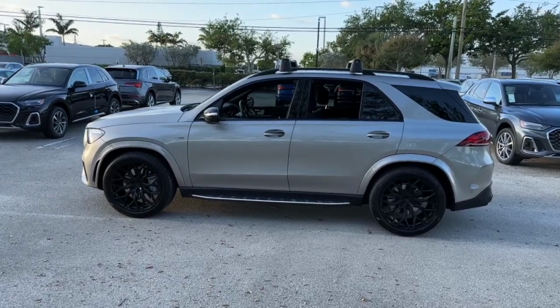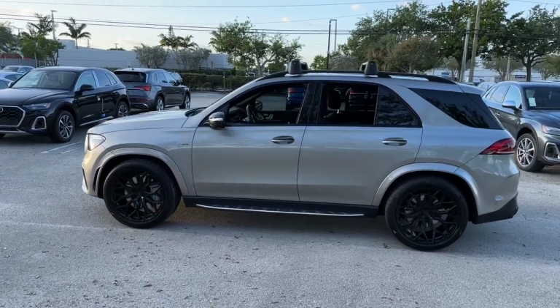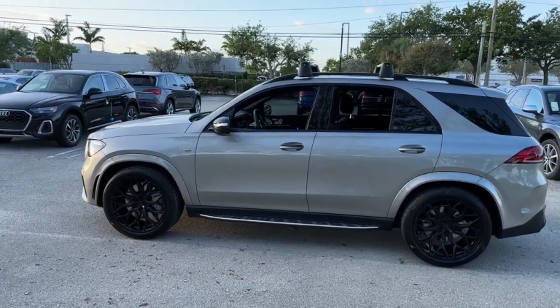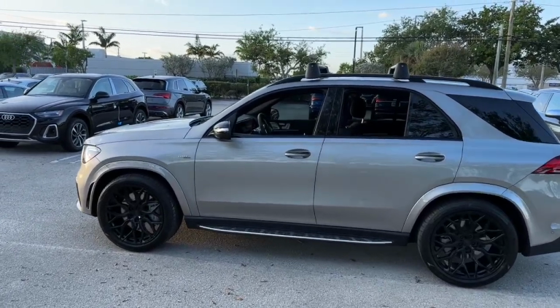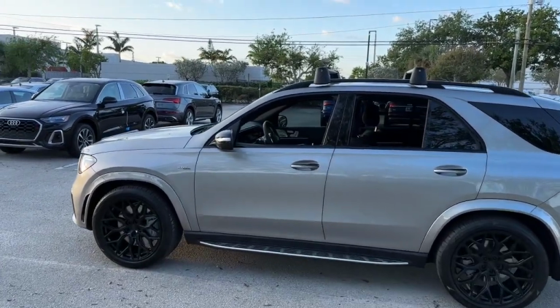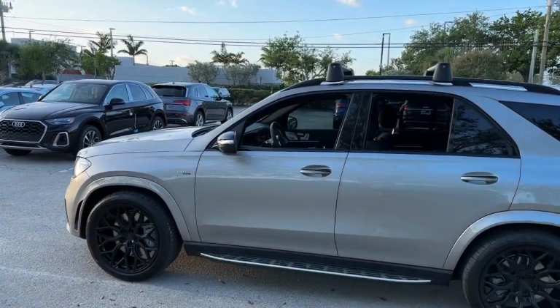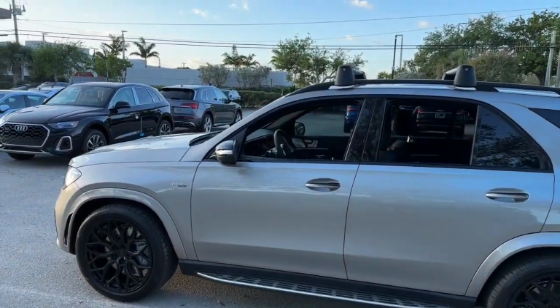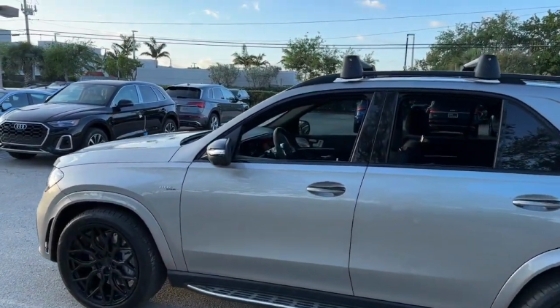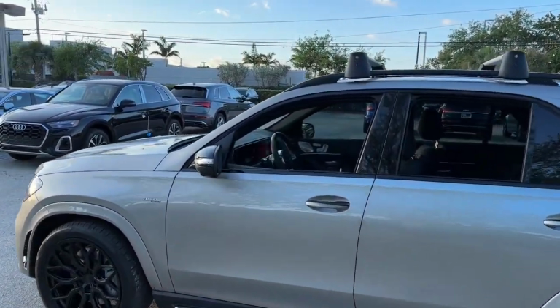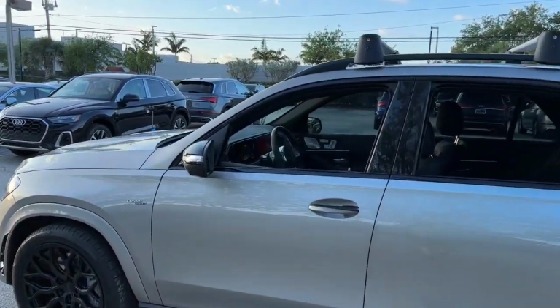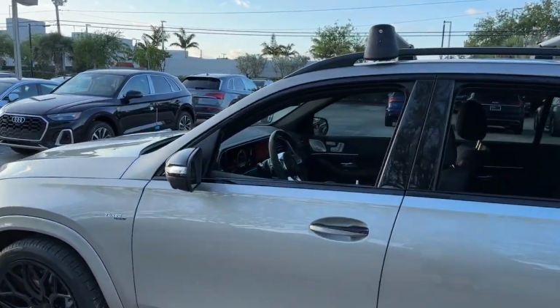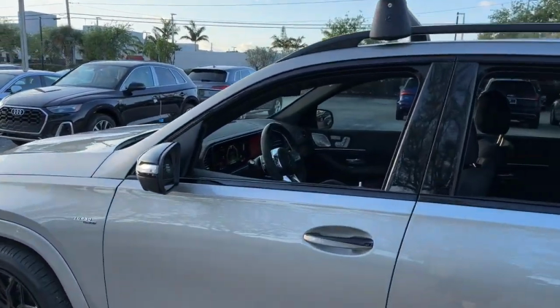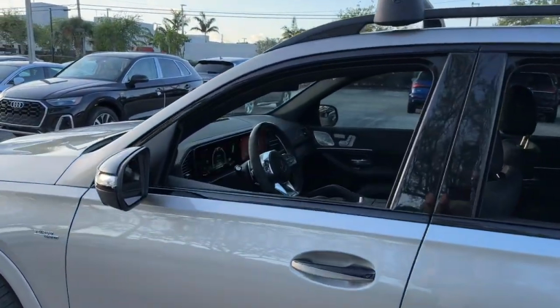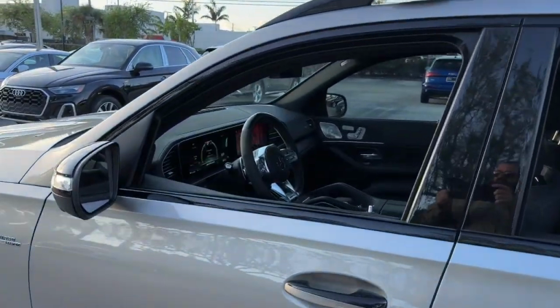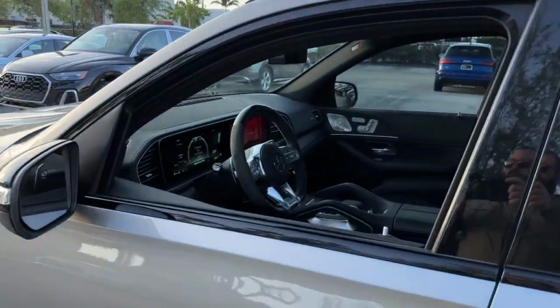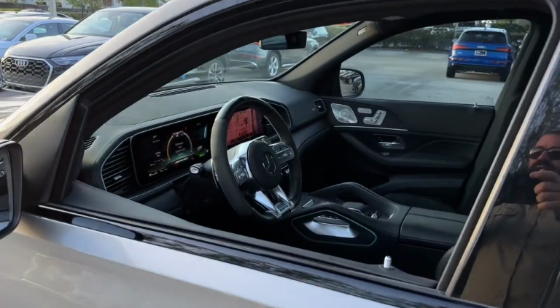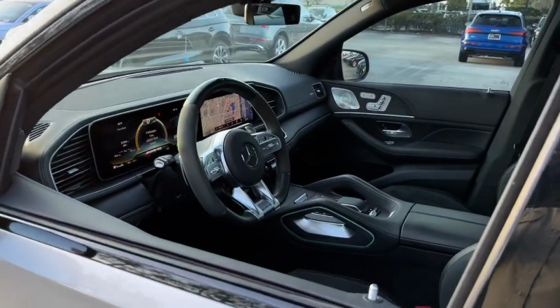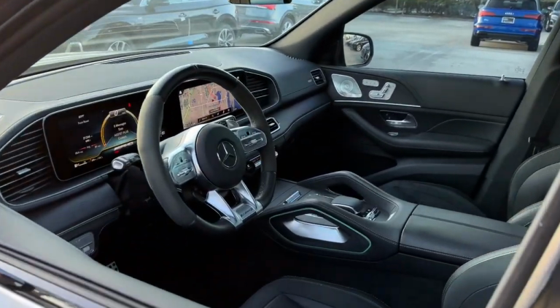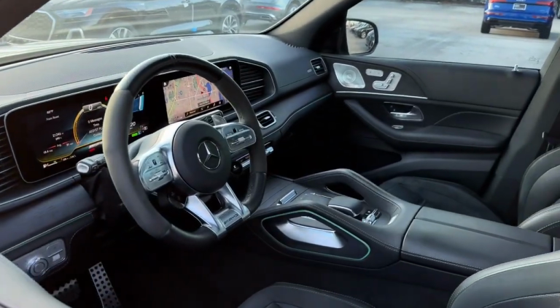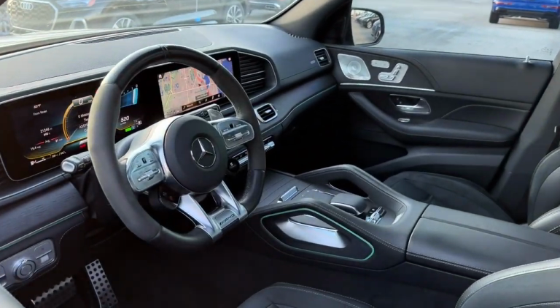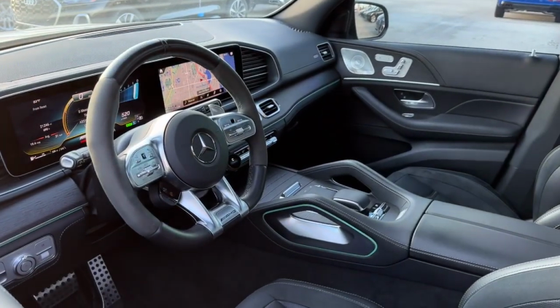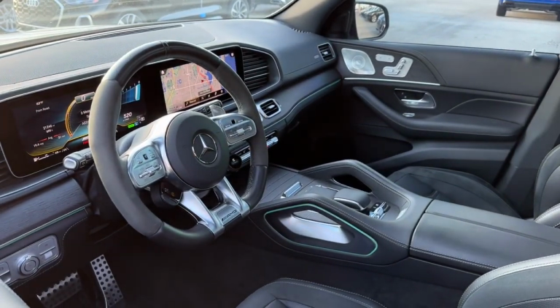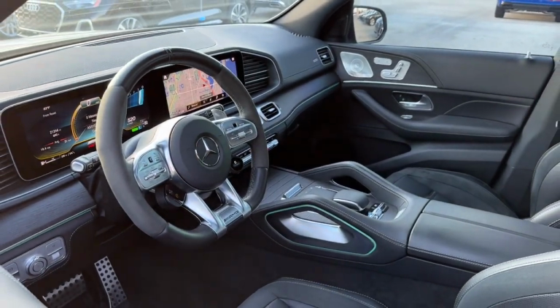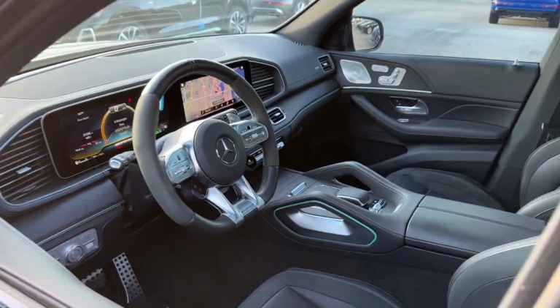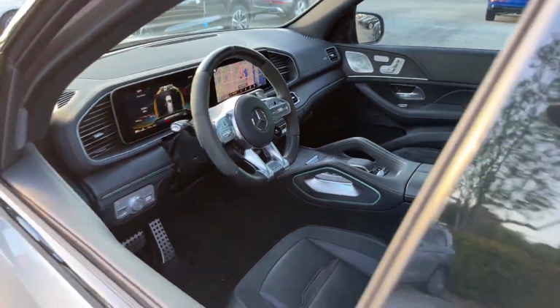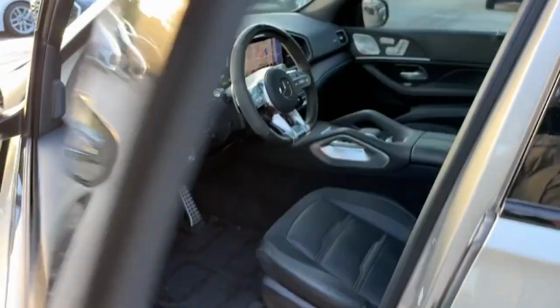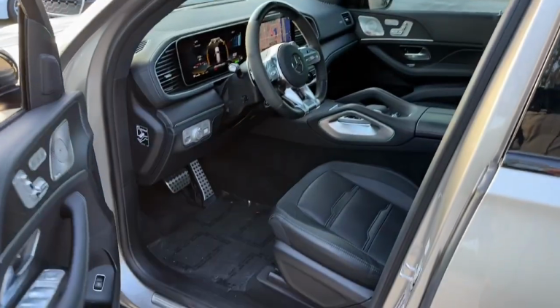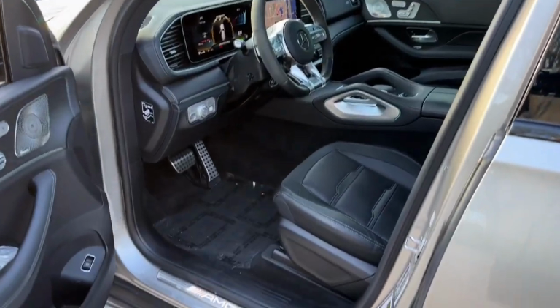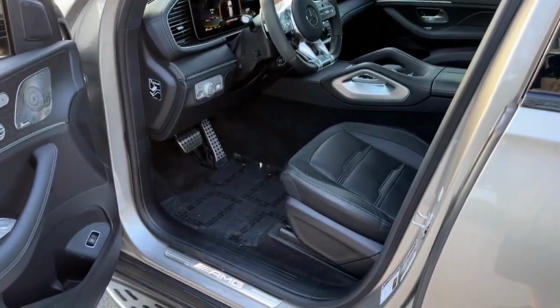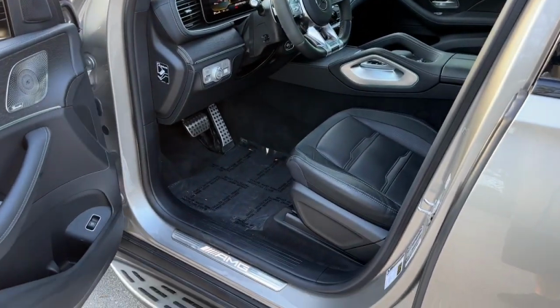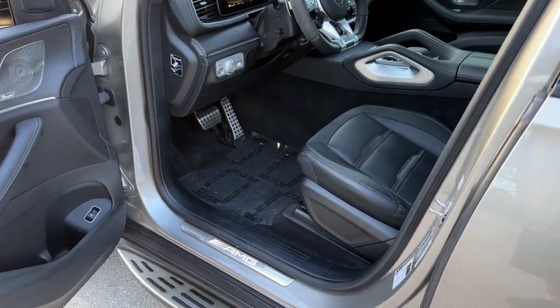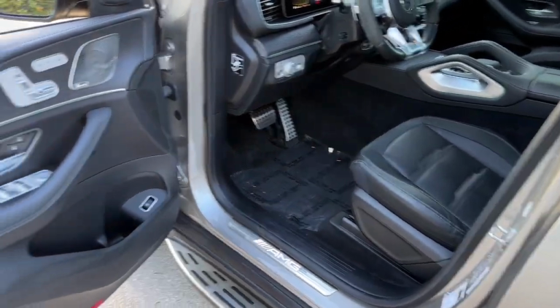State-of-the-art tech and industry-leading design work together seamlessly to create an unforgettable driving experience. These are just some of the great options this vehicle comes with.